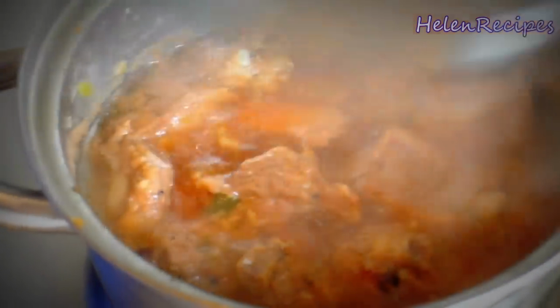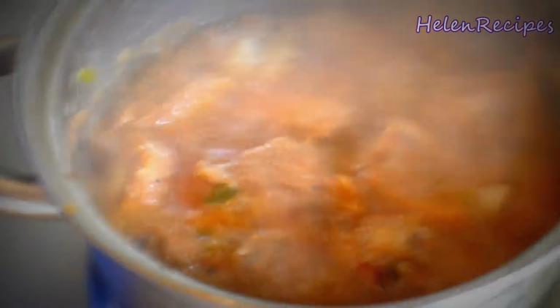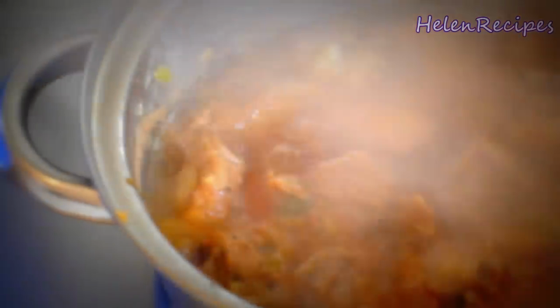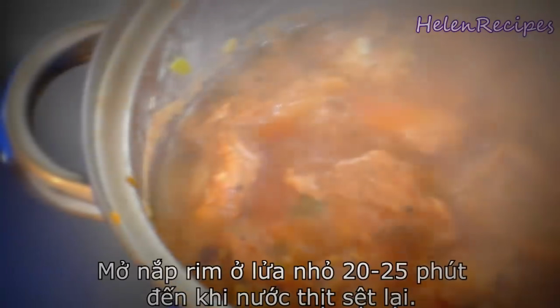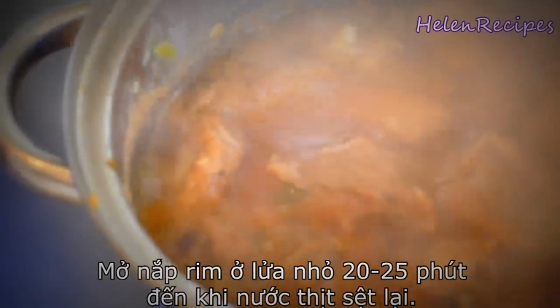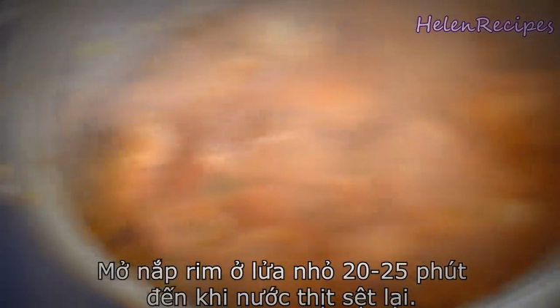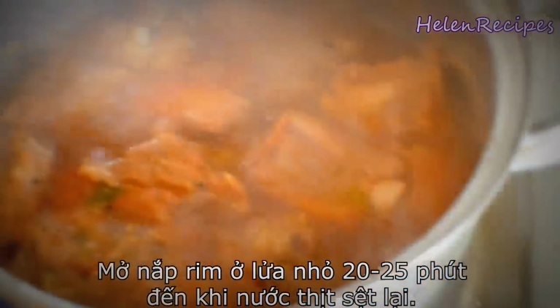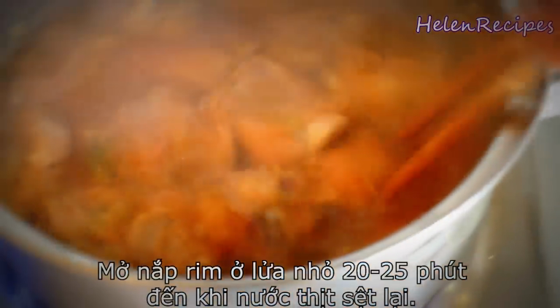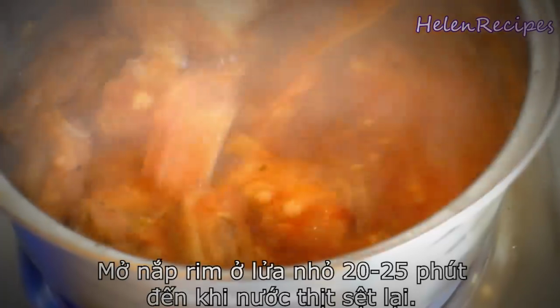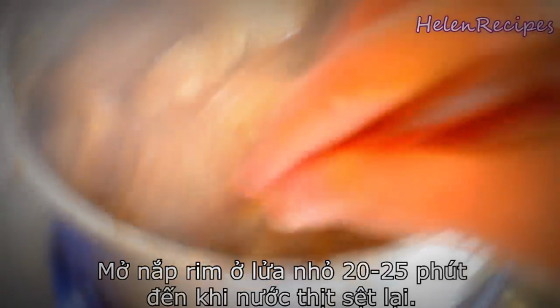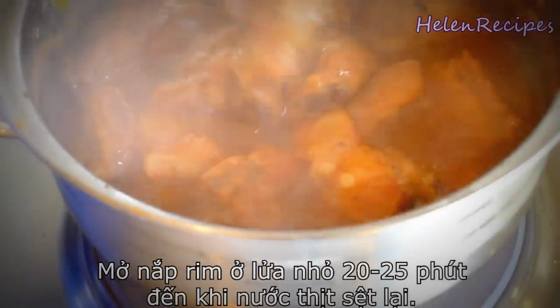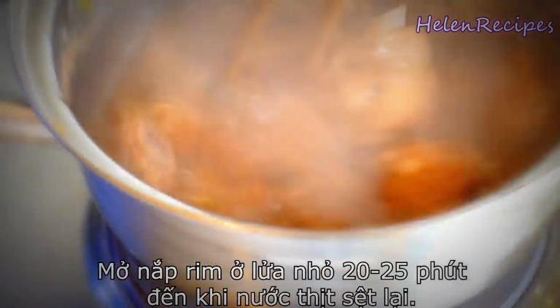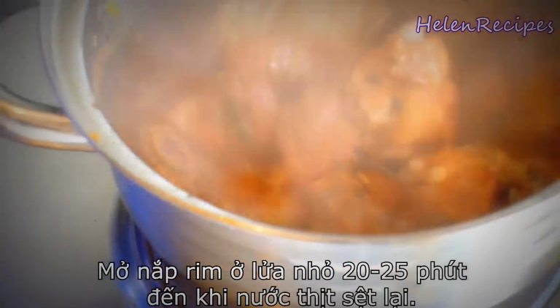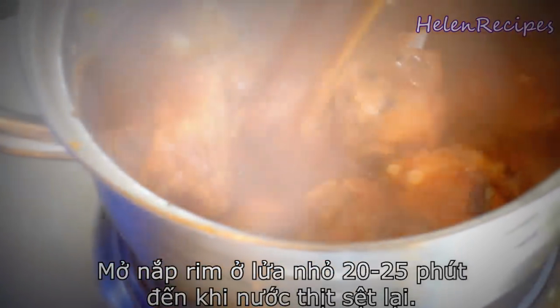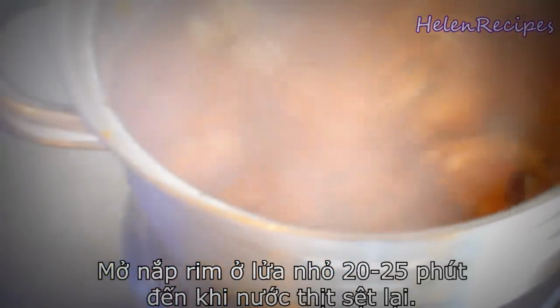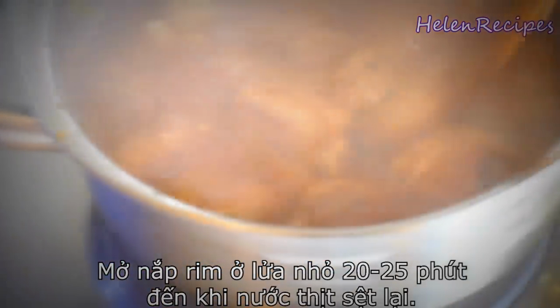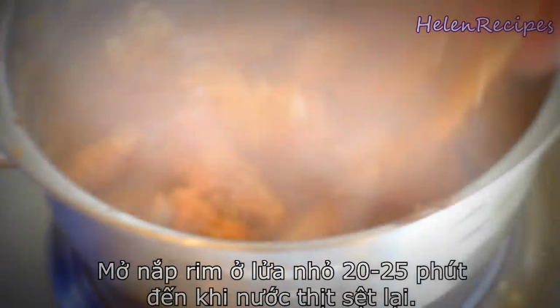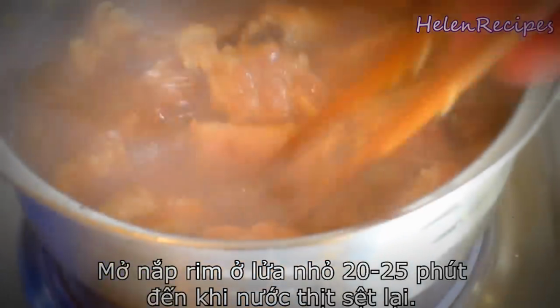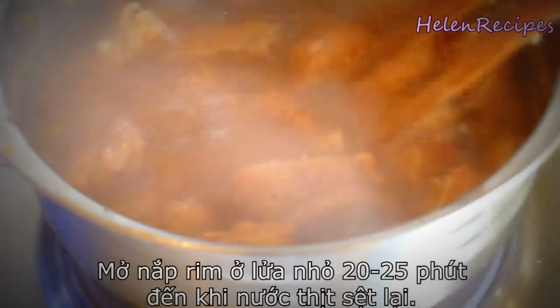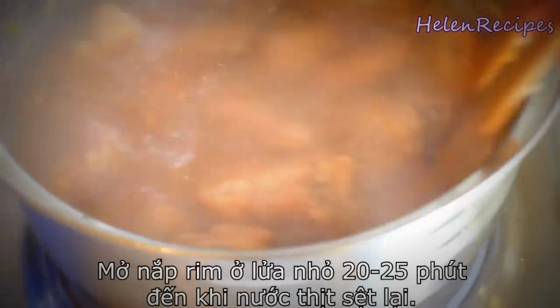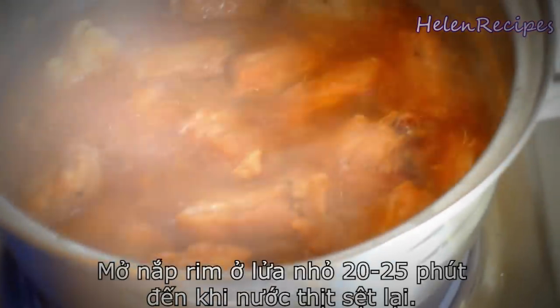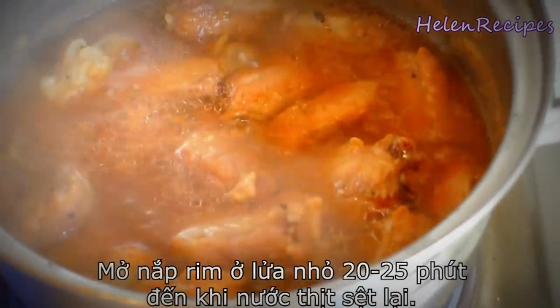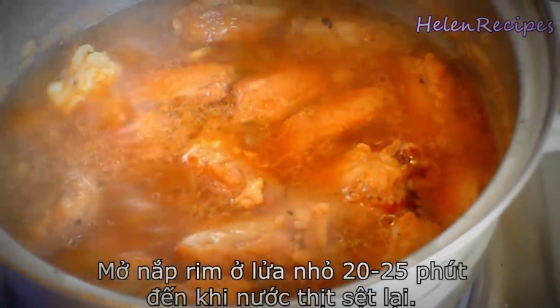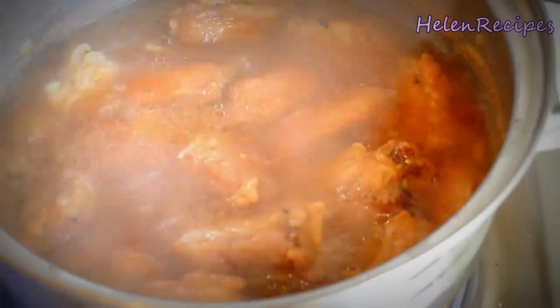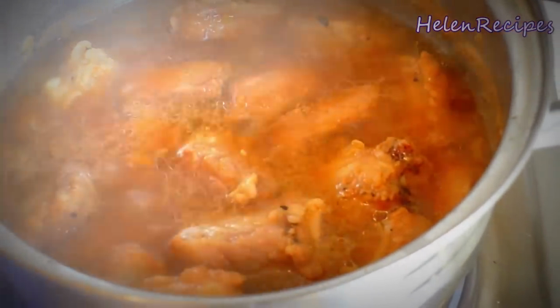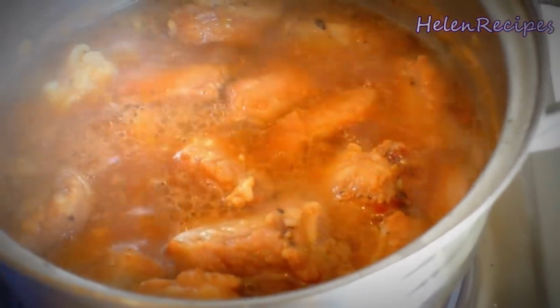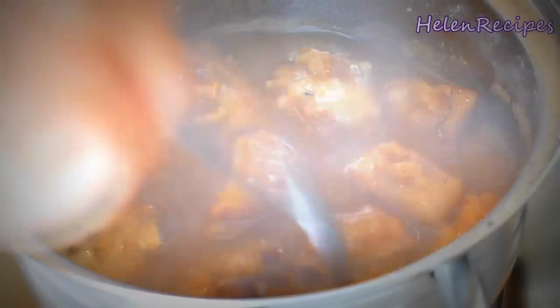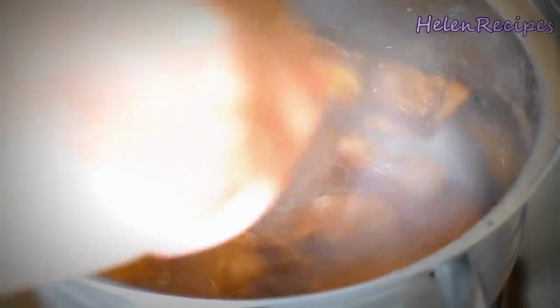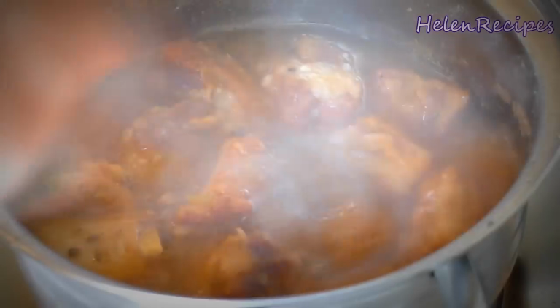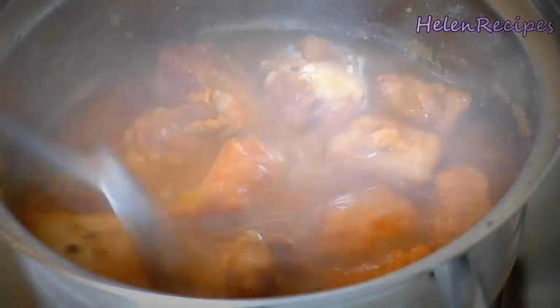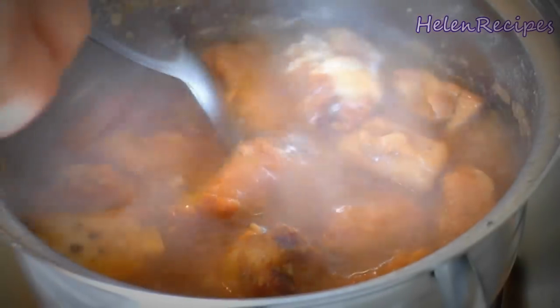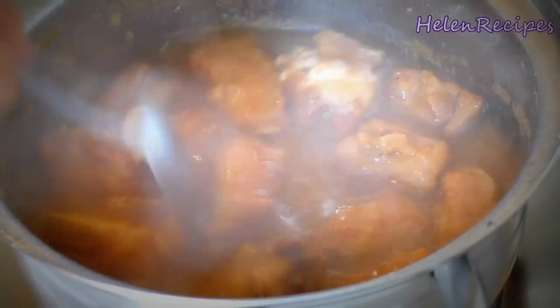After that, we open the lid and cook for another 25 minutes uncovered. The first 25 minutes we close the lid to make the ribs tender, and the later 25 minutes we open the lid to let the sauce evaporate and thicken.